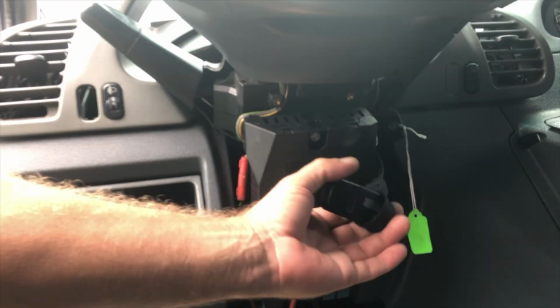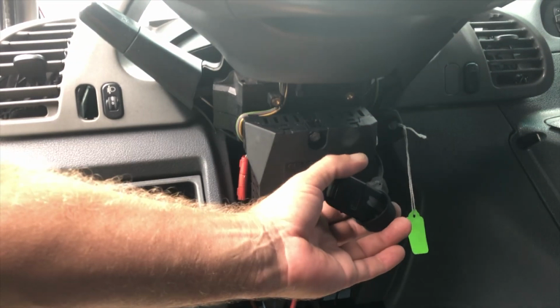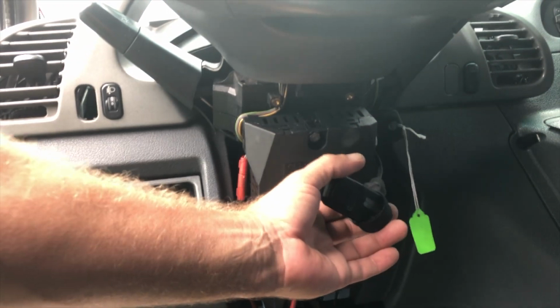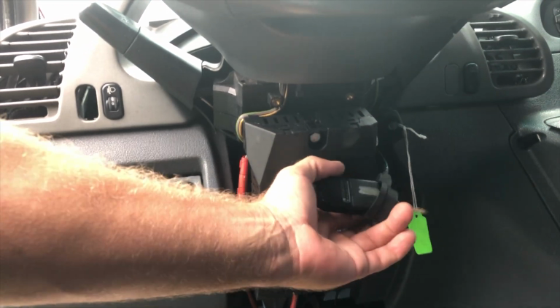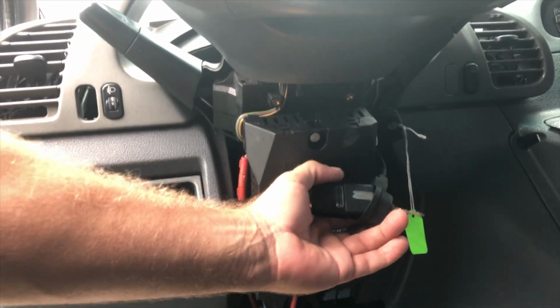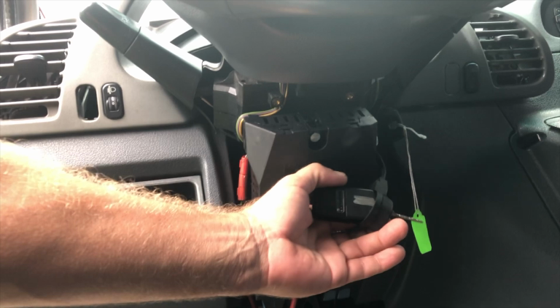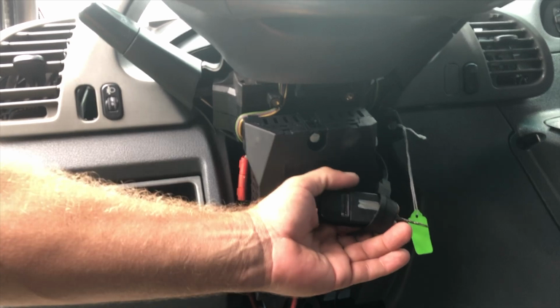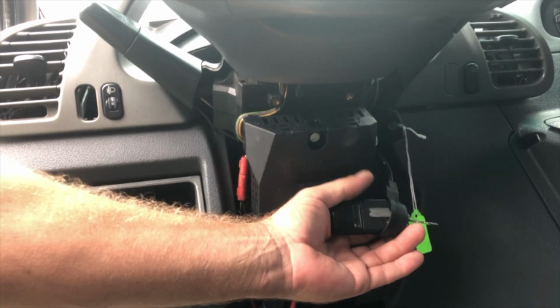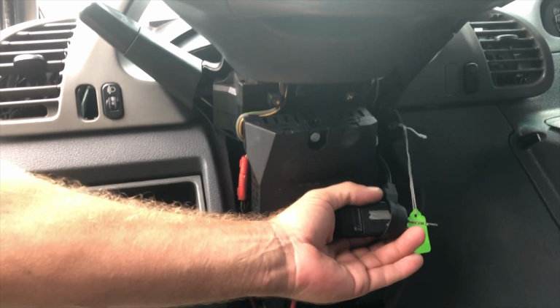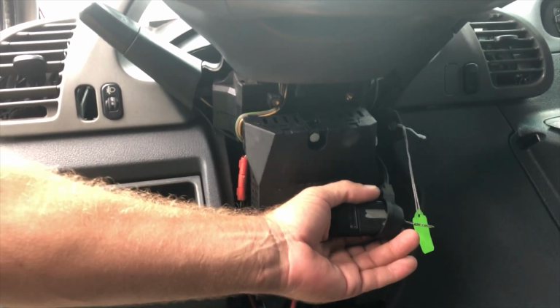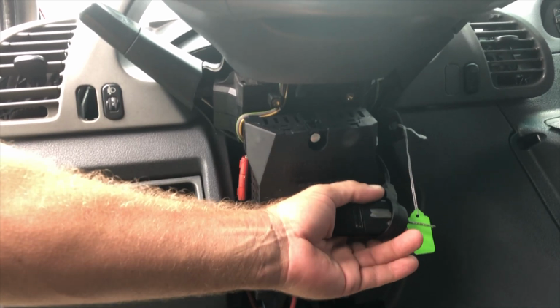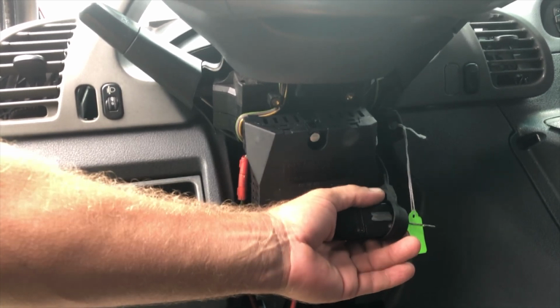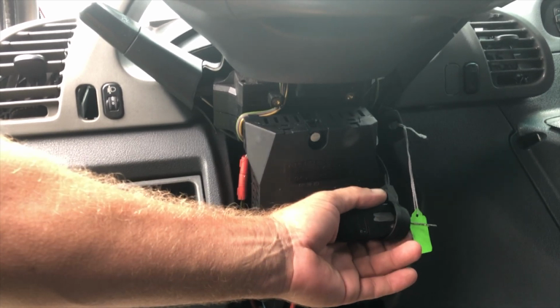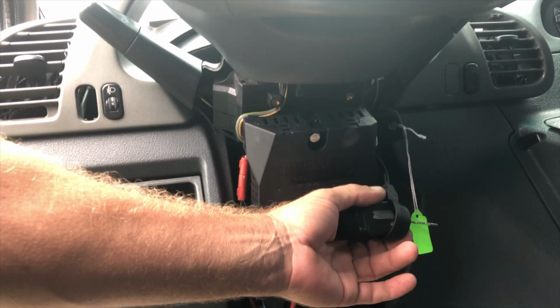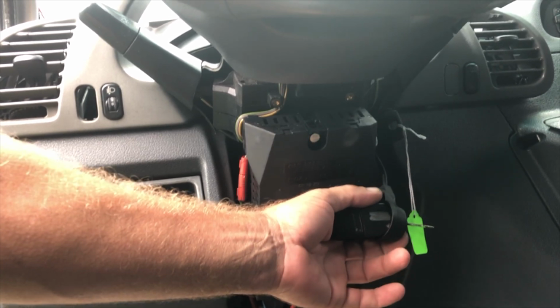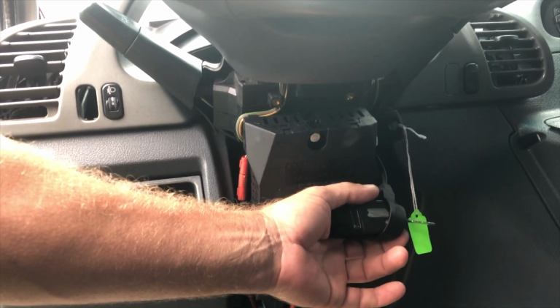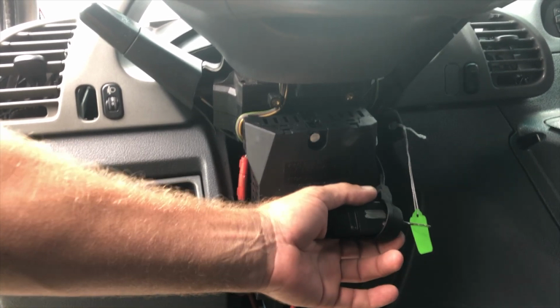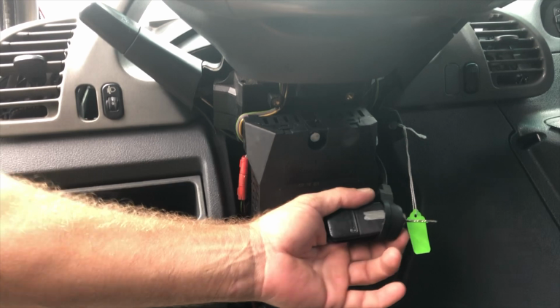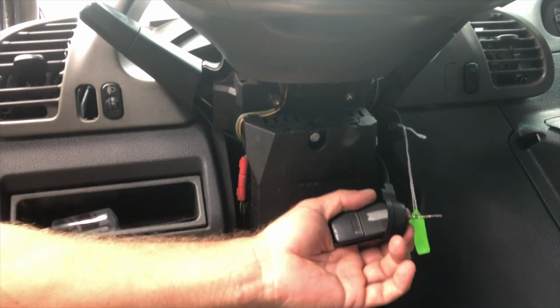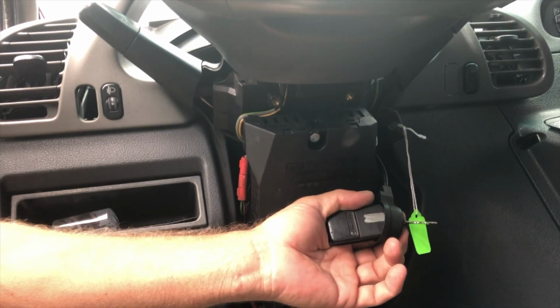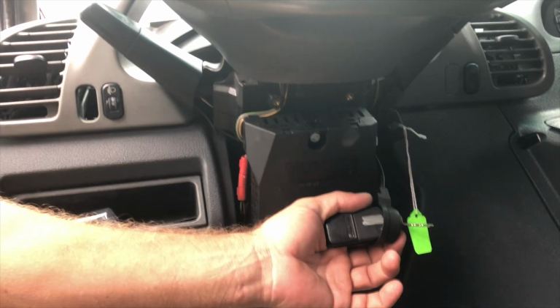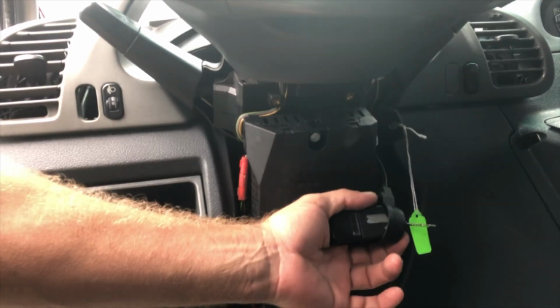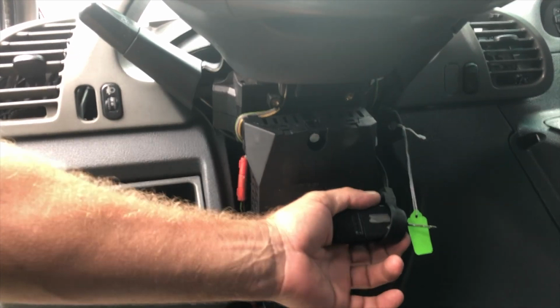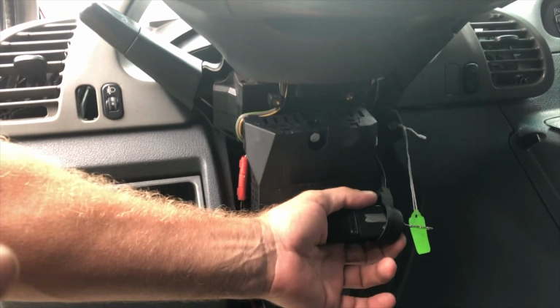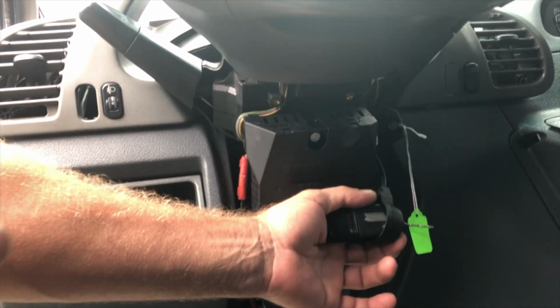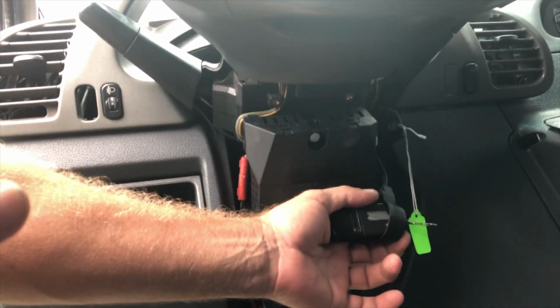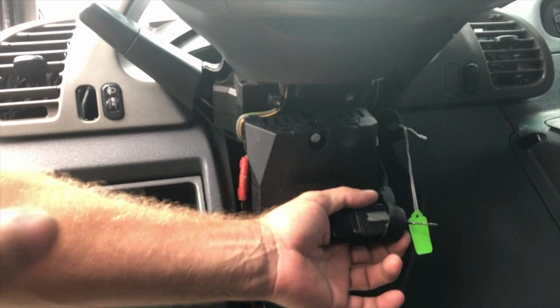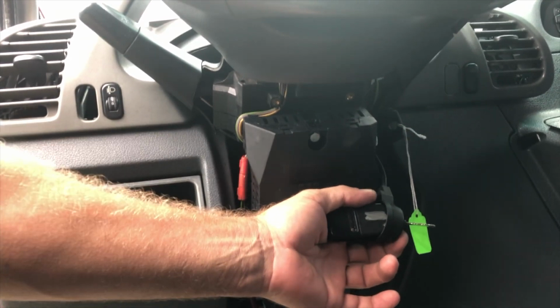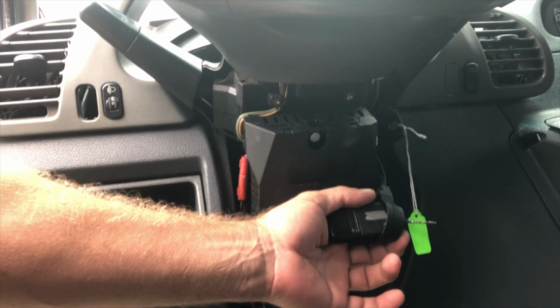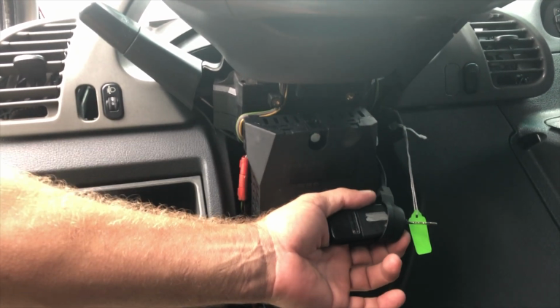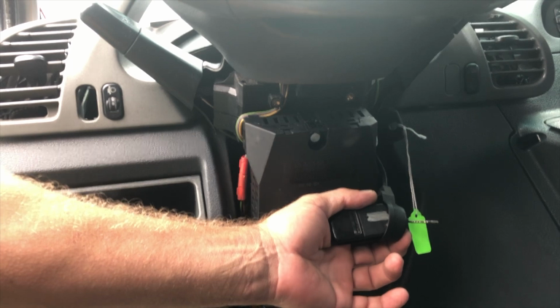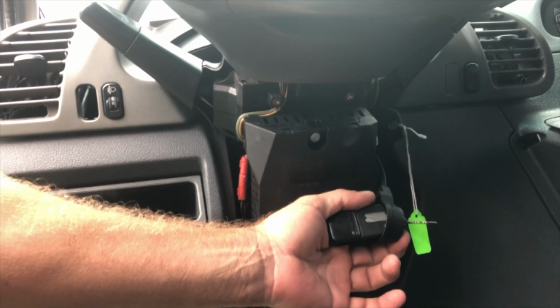It starts right up — no start error. Now we can read codes and verify that it is not an ECM problem on this van, because if we get the same codes with a different ECM, obviously it's not an ECM problem.